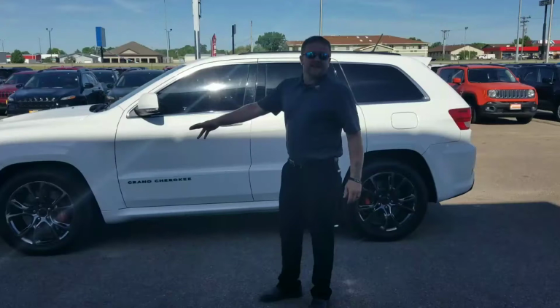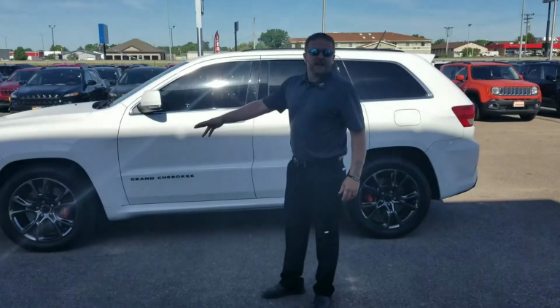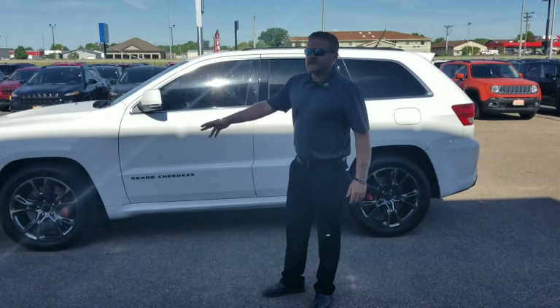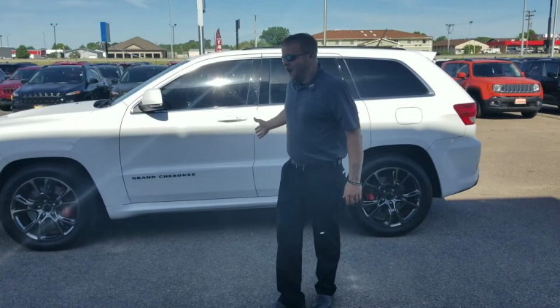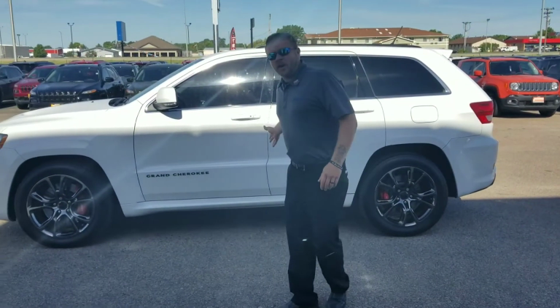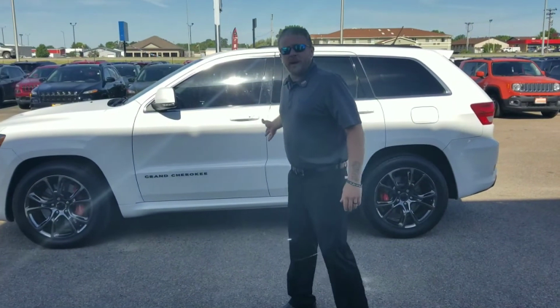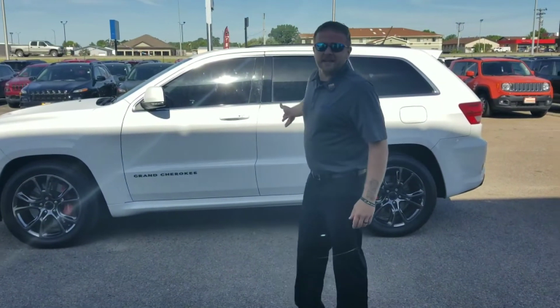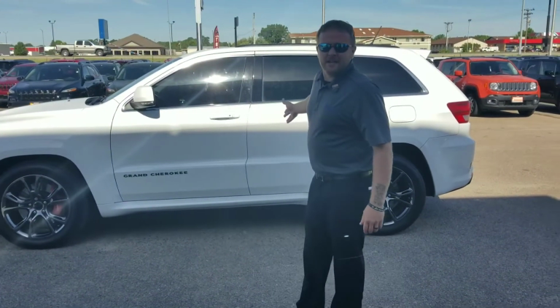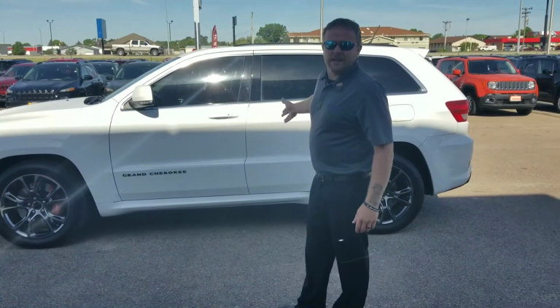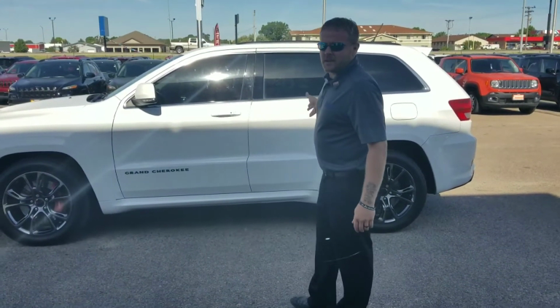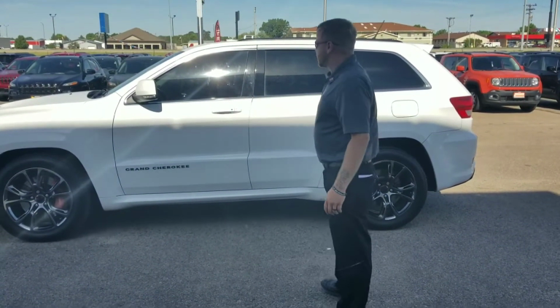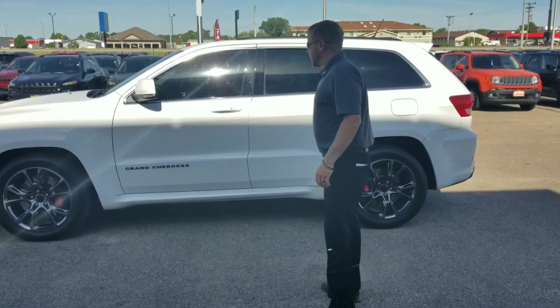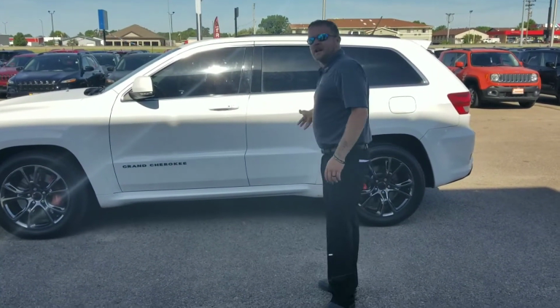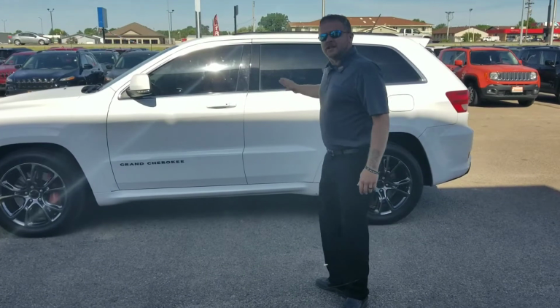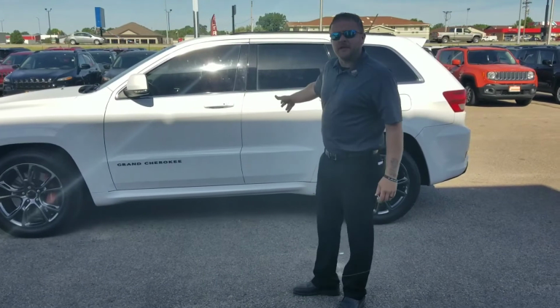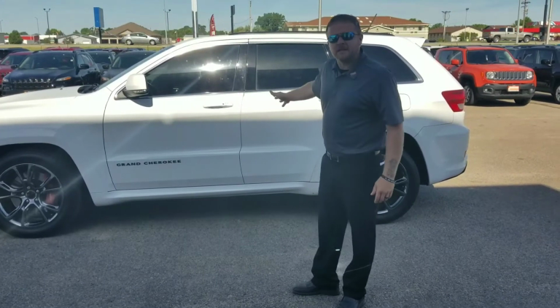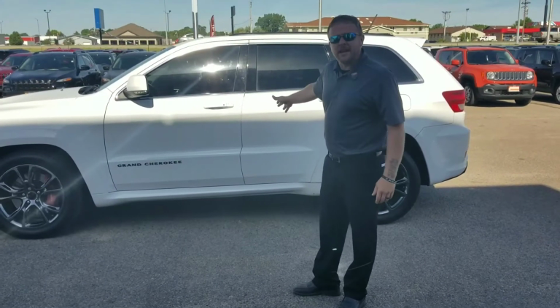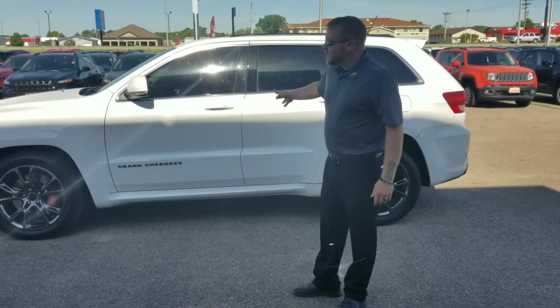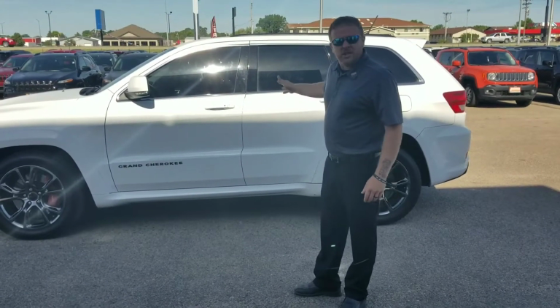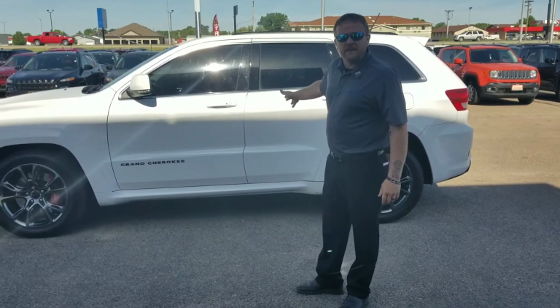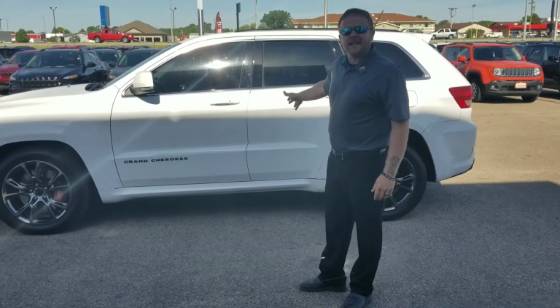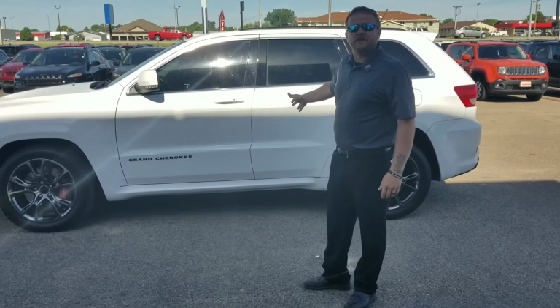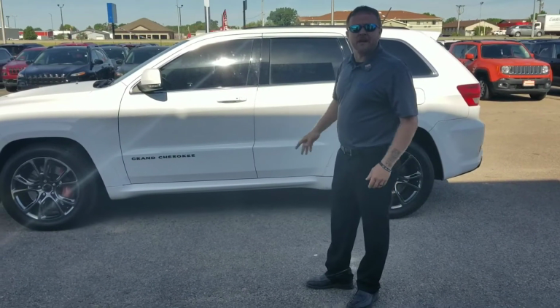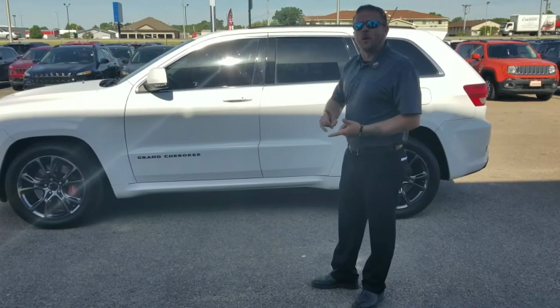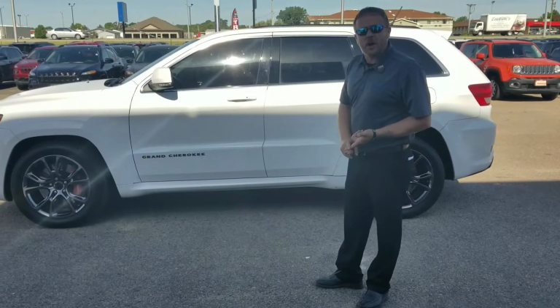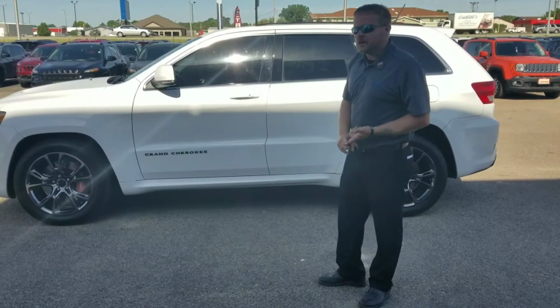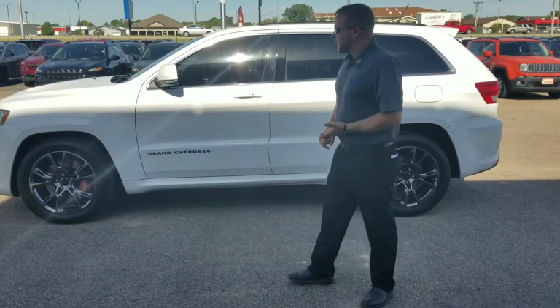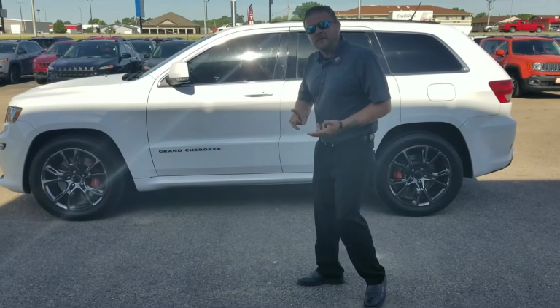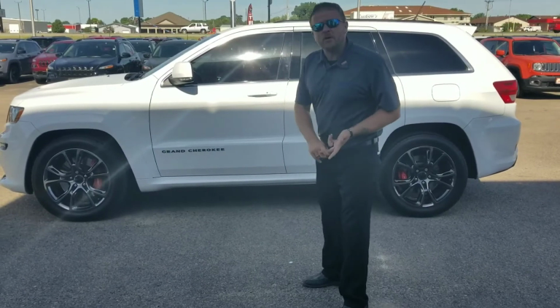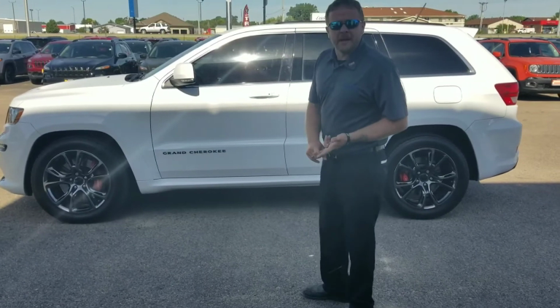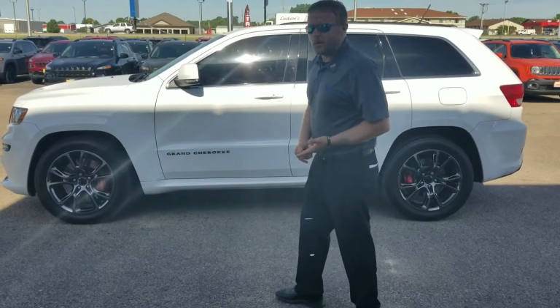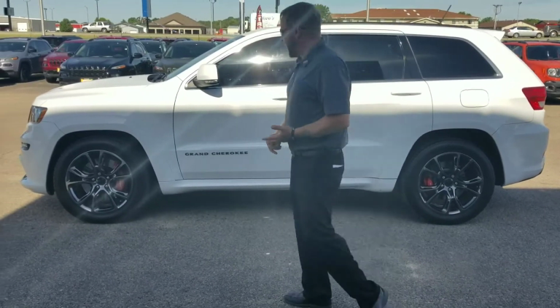Jason at Janssens, wanted to point out this SRT Grand Cherokee we have on the lot here. It's a 2013 with just 56,000 miles, it's a one owner, came local from here in North Platte.